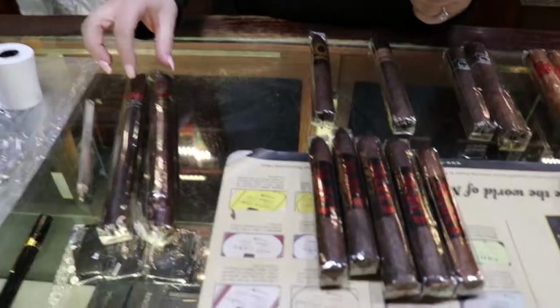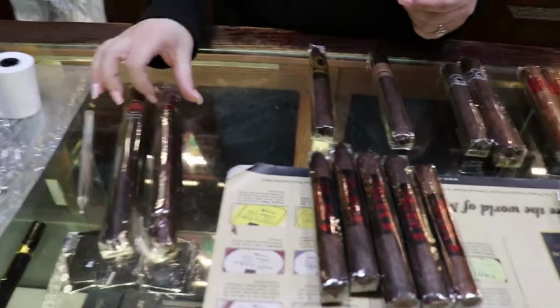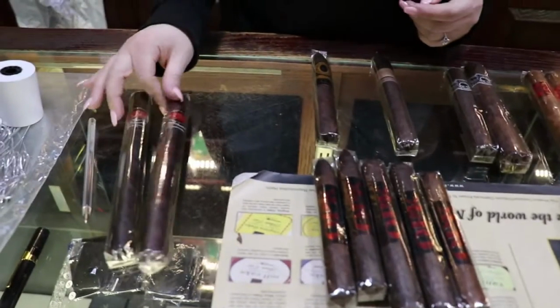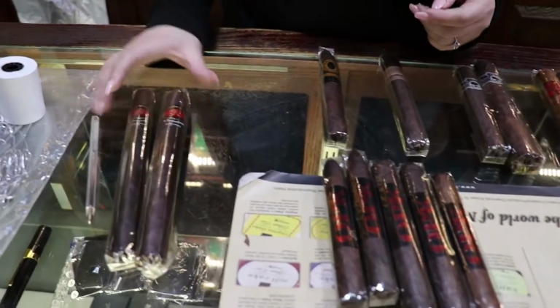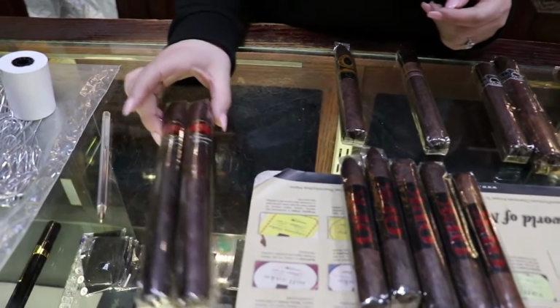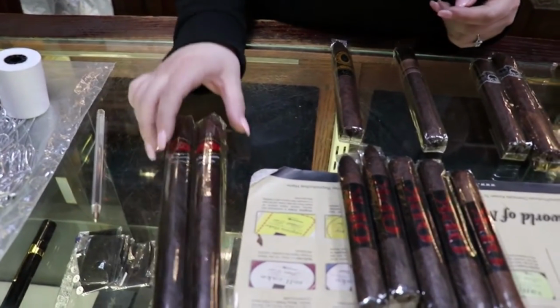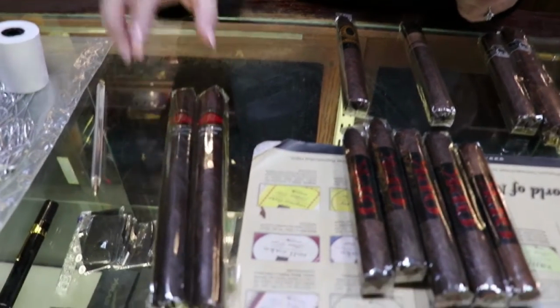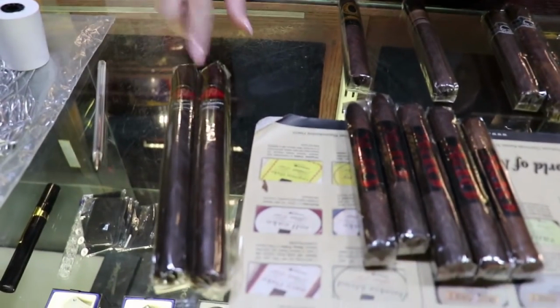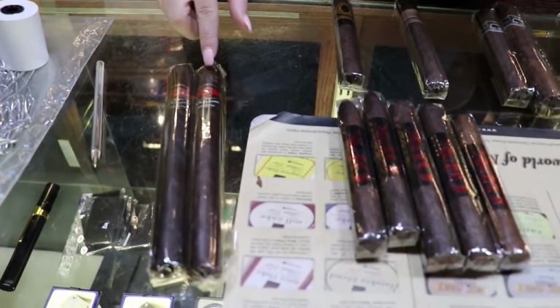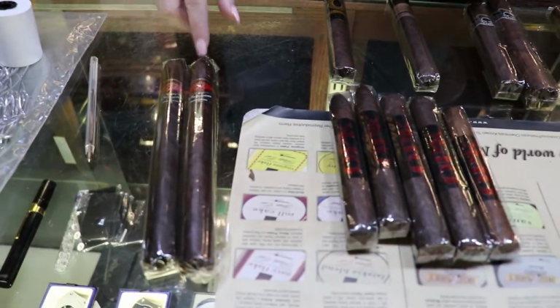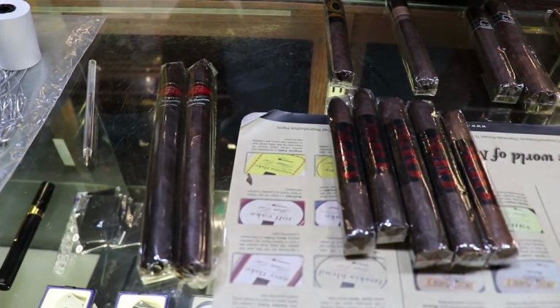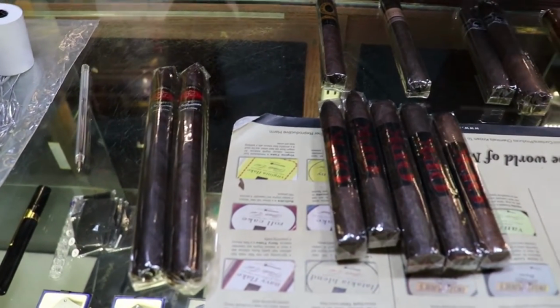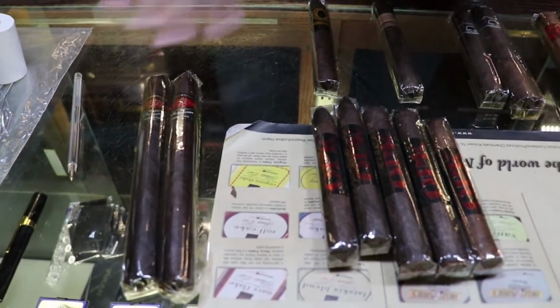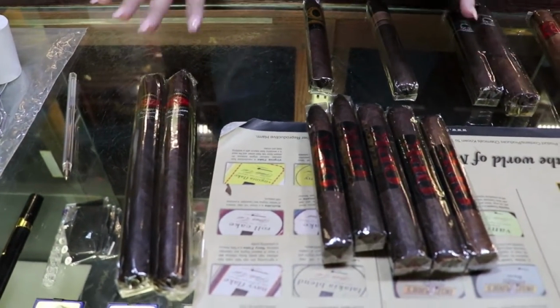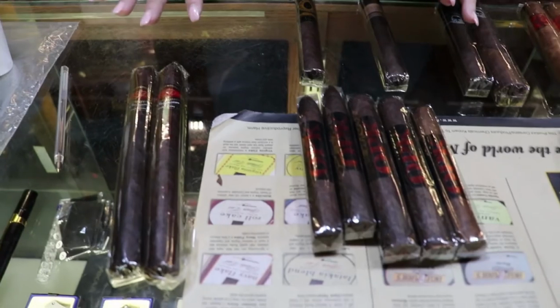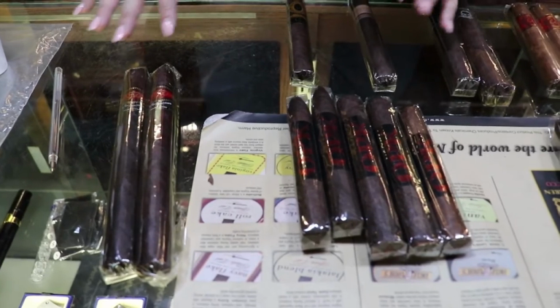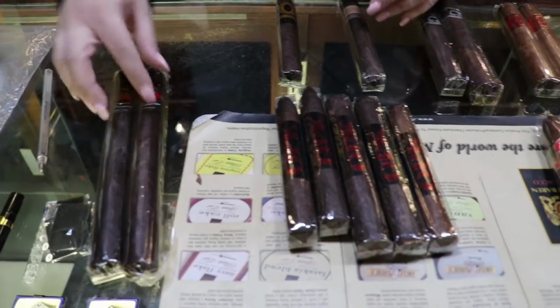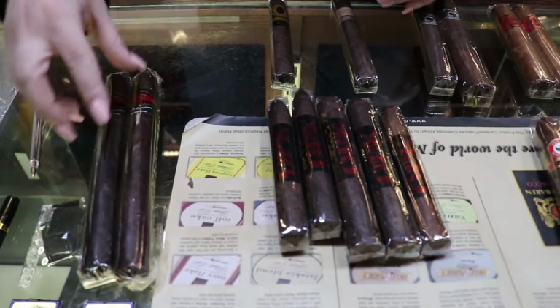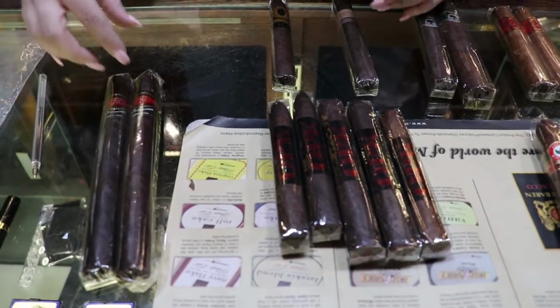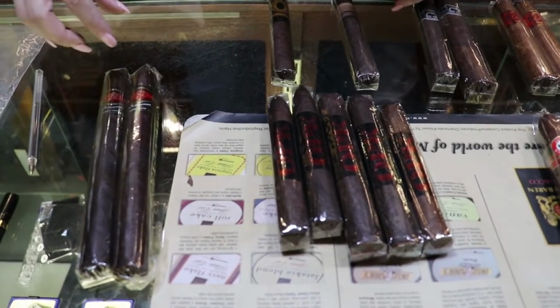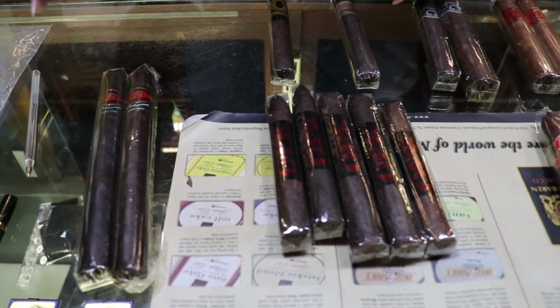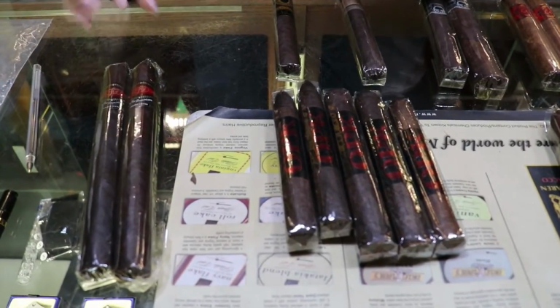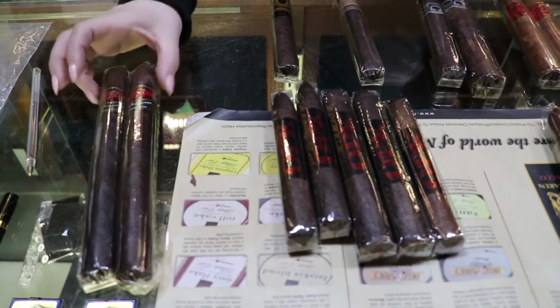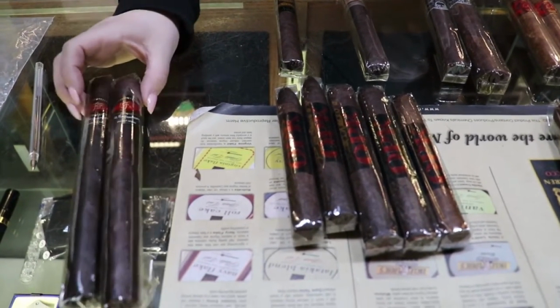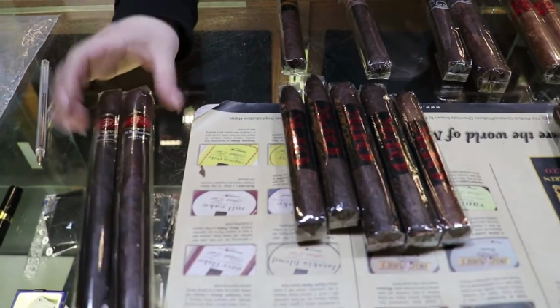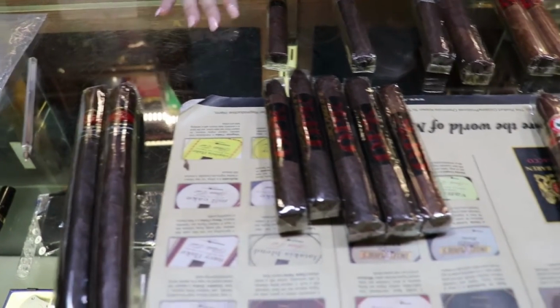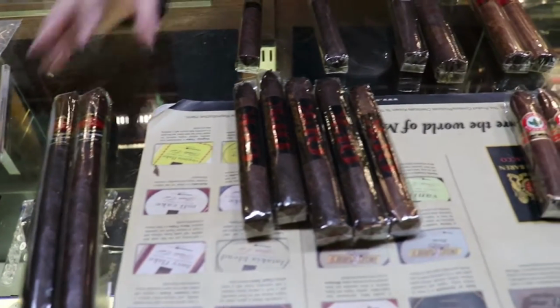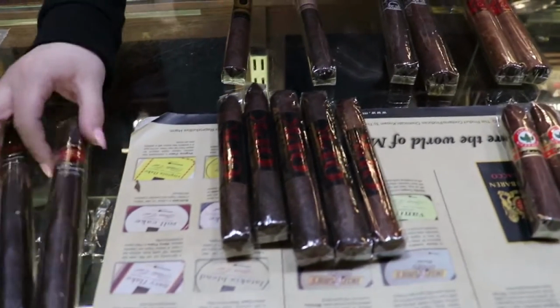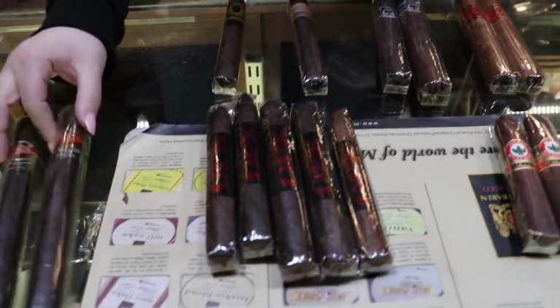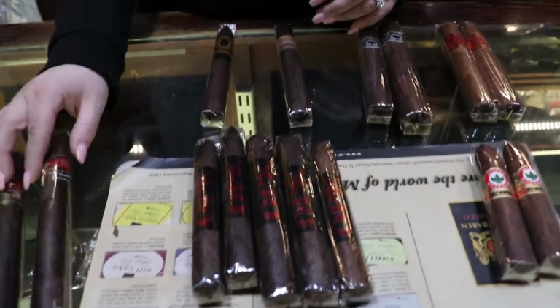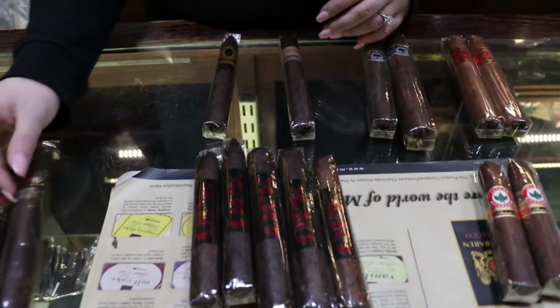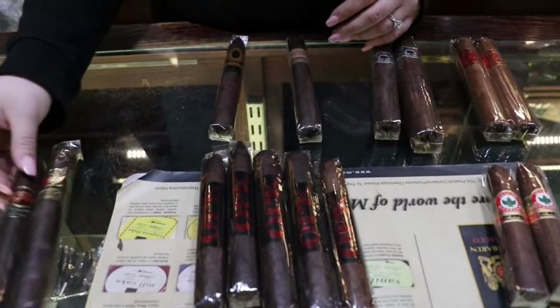La Flor Dominicana. This one is a Double Lajero. It's a medium bodied cigar. It's got a Connecticut broadleaf, Dominican, and Lajero fill. Awesome. Like a two hour smoke.